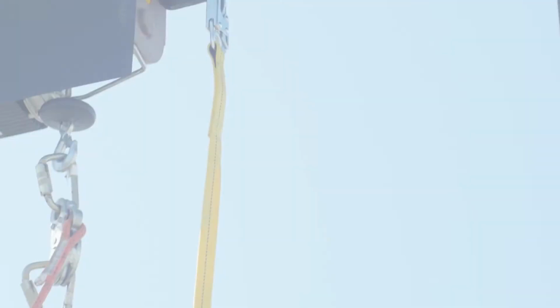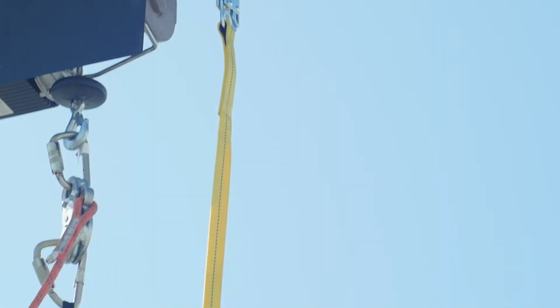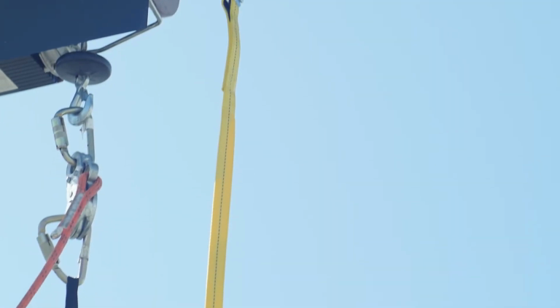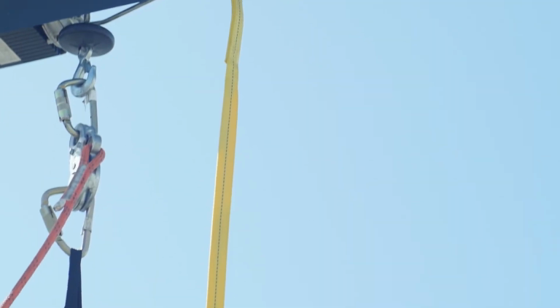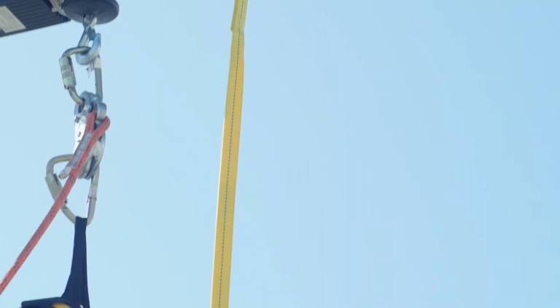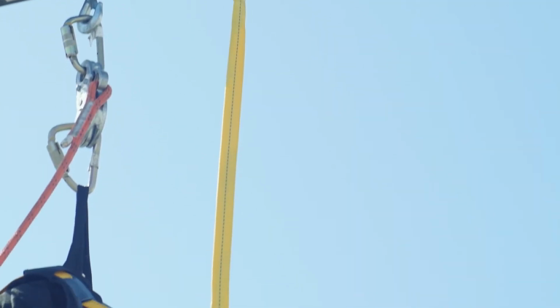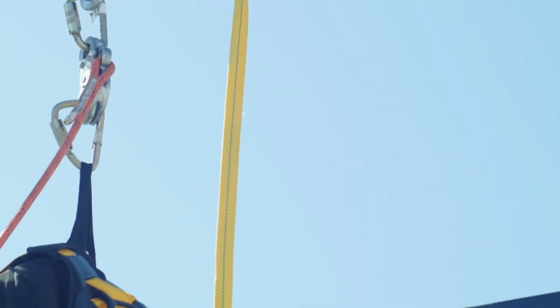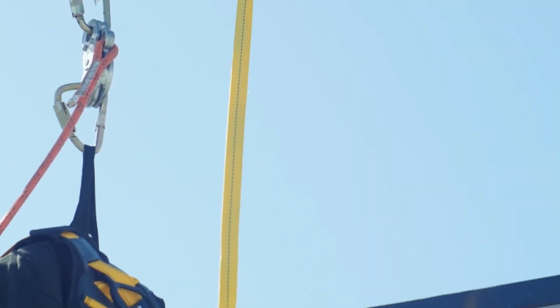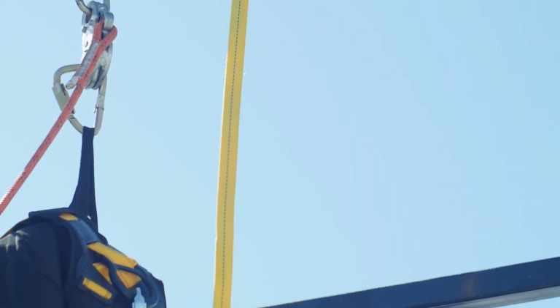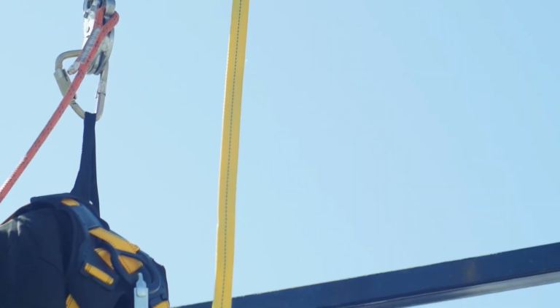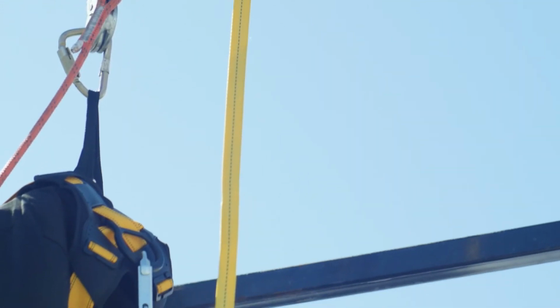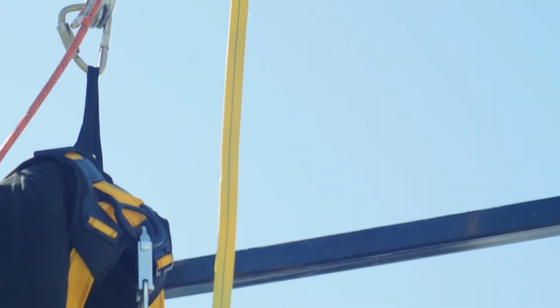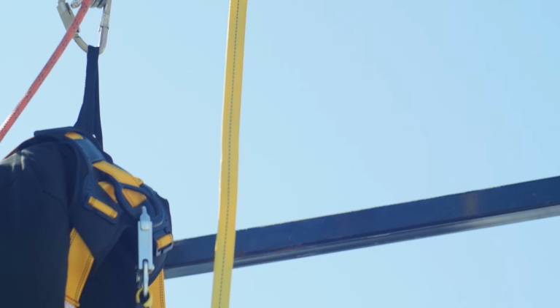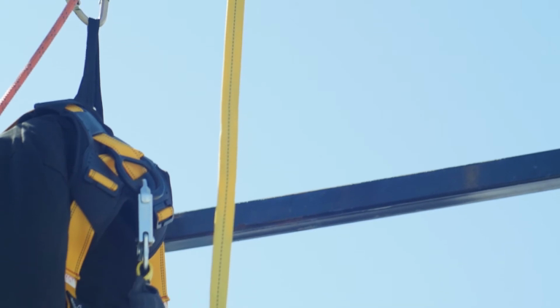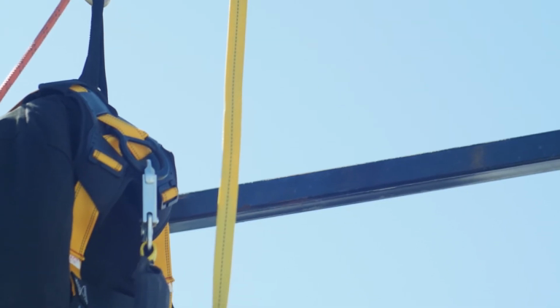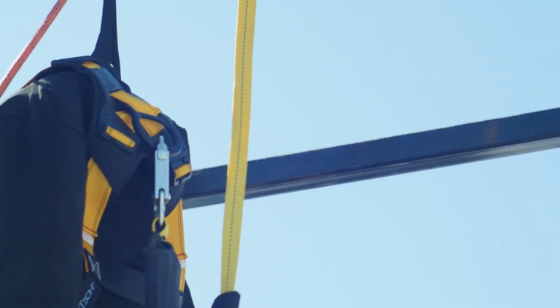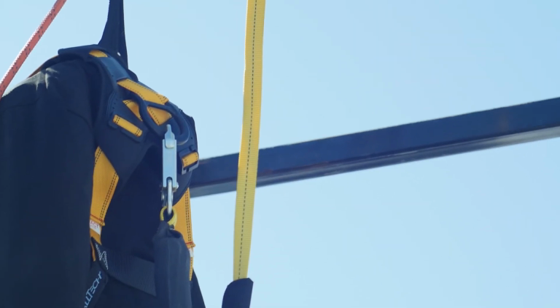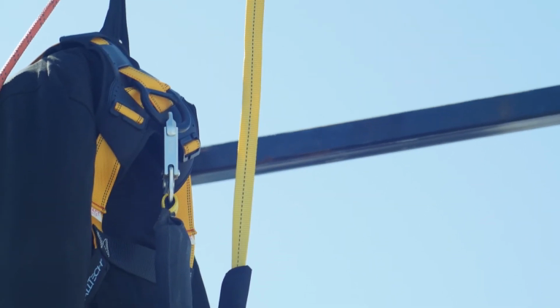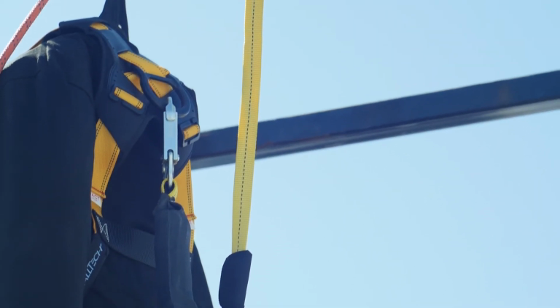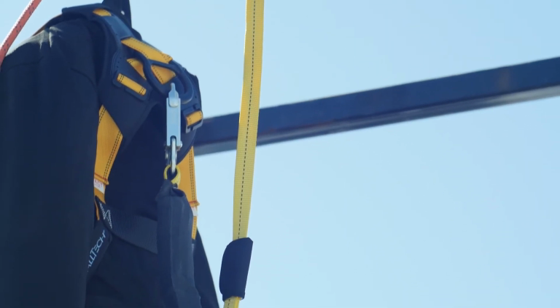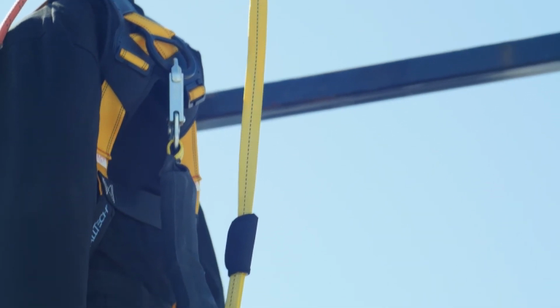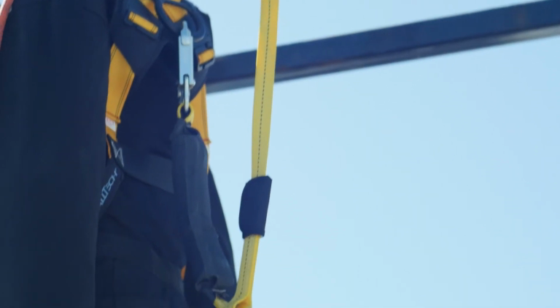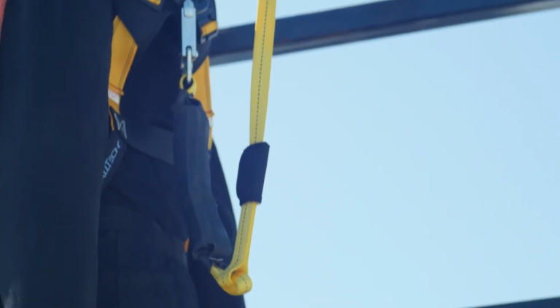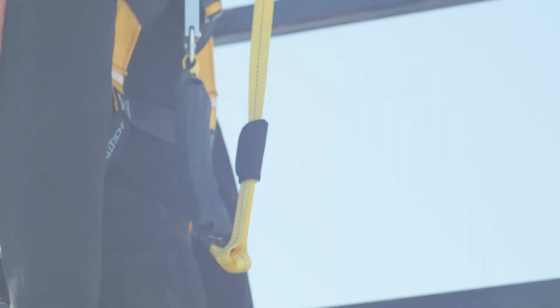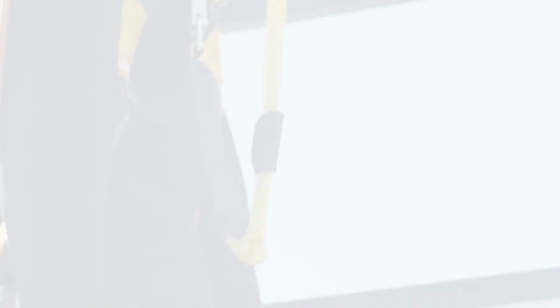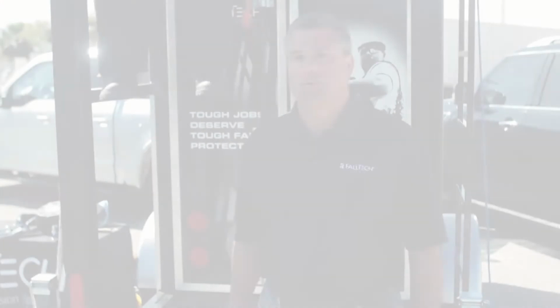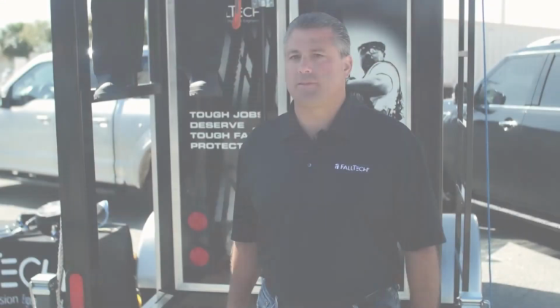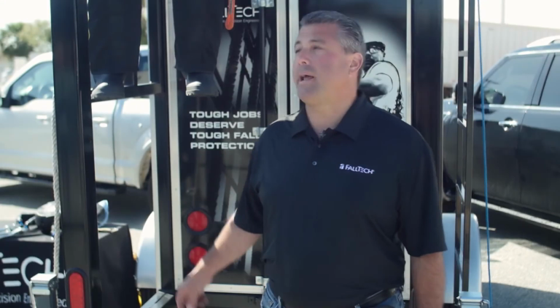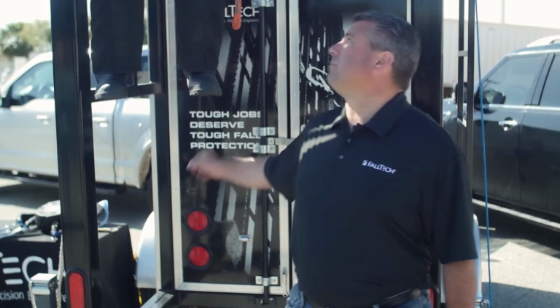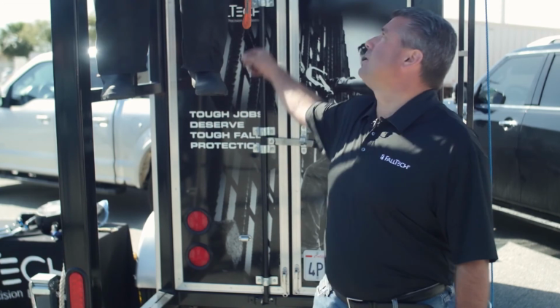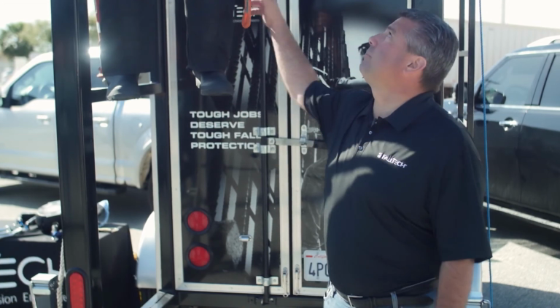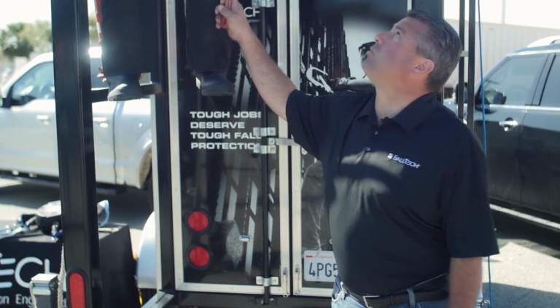The anchor point we're going to be using today is approximately 13 feet off the ground. So with that number one guess, we should have plenty of fall clearance, correct? Let's find out. Let's do the first drop.